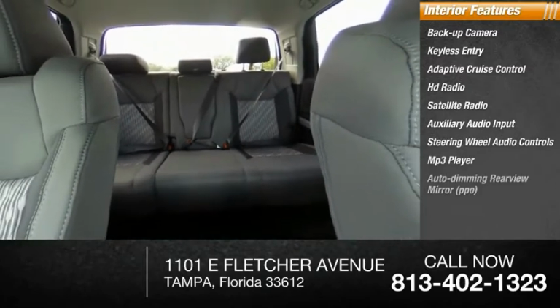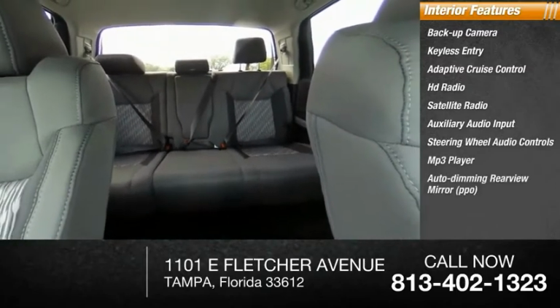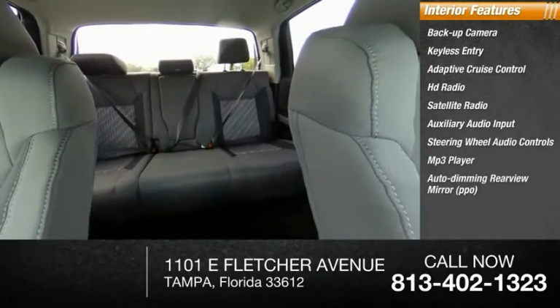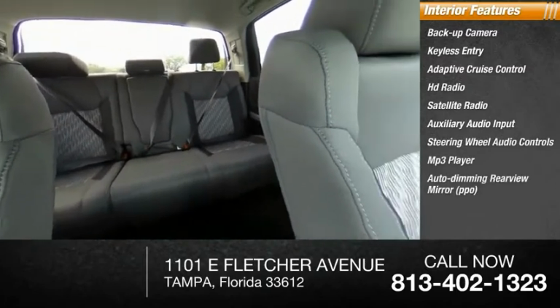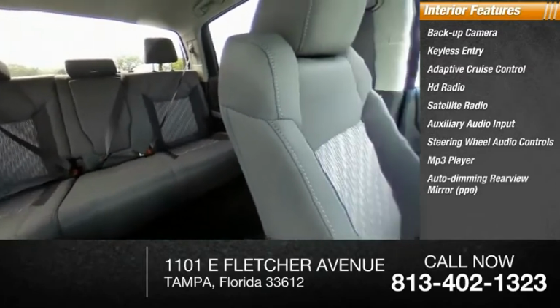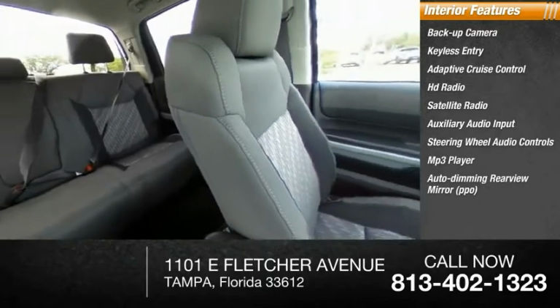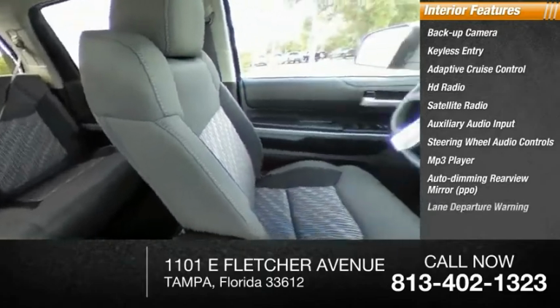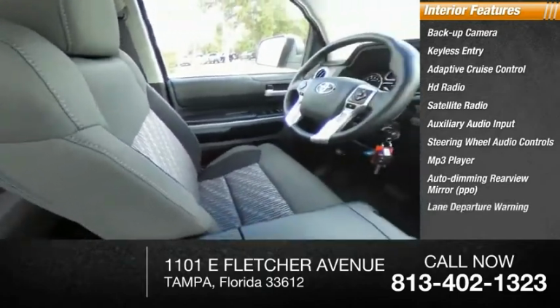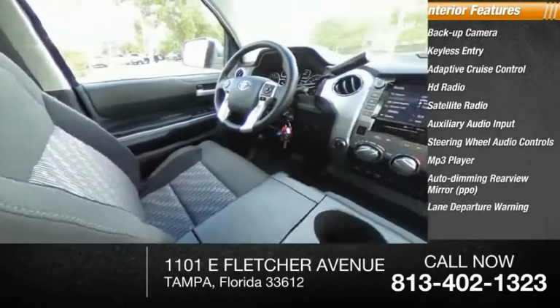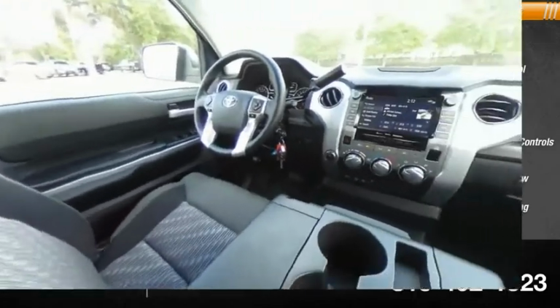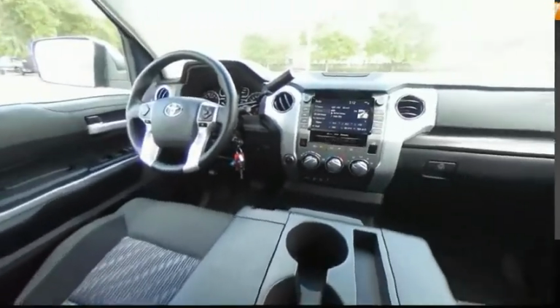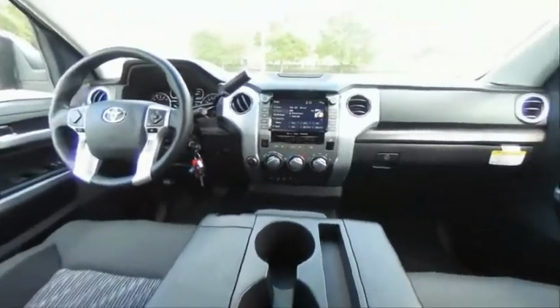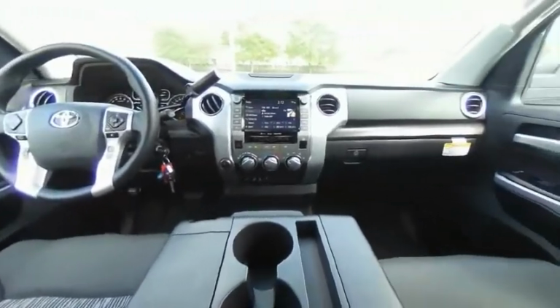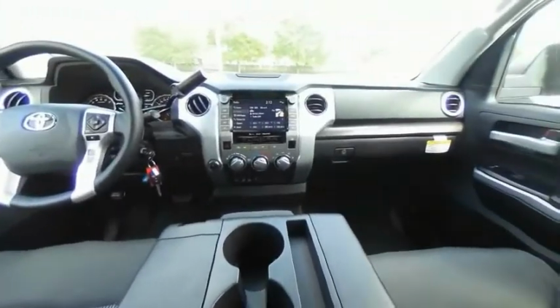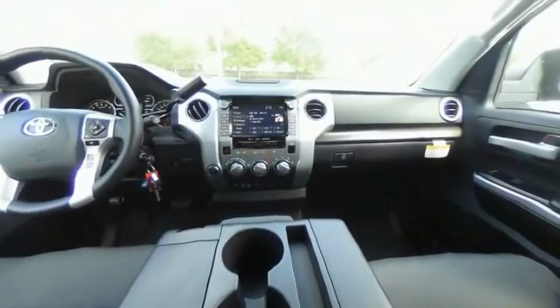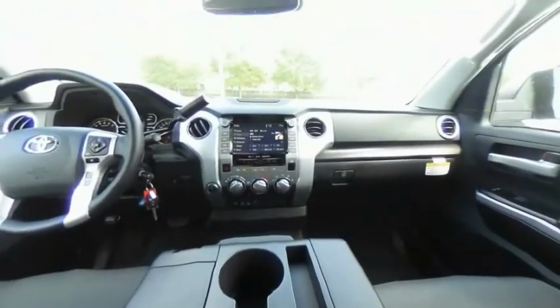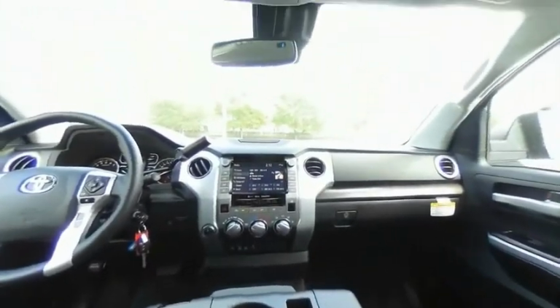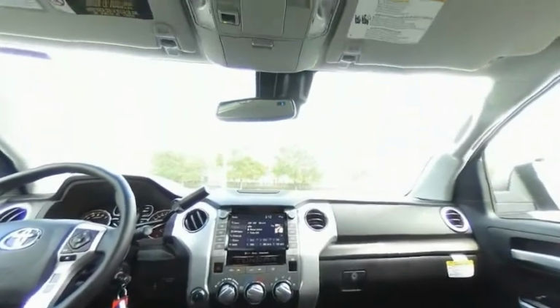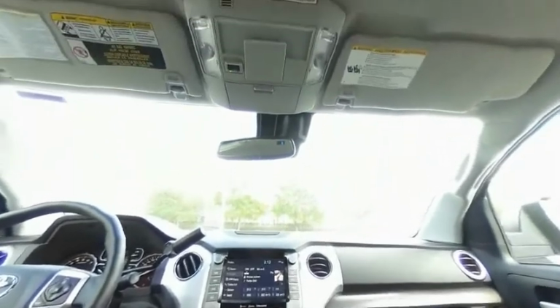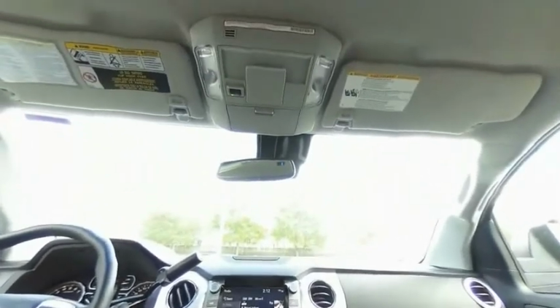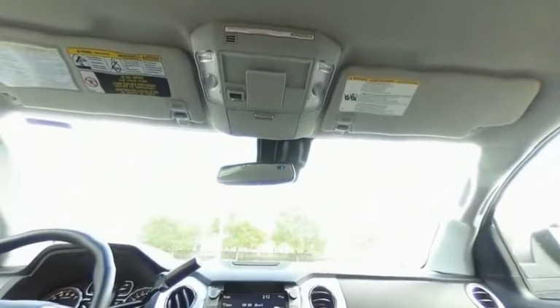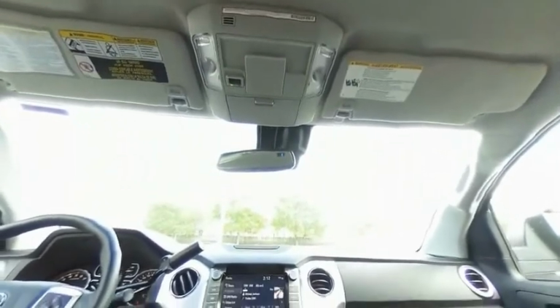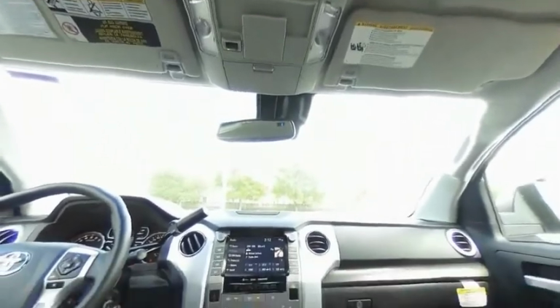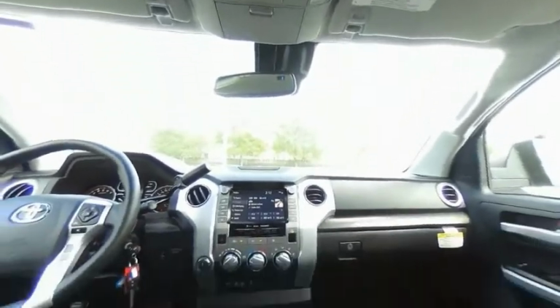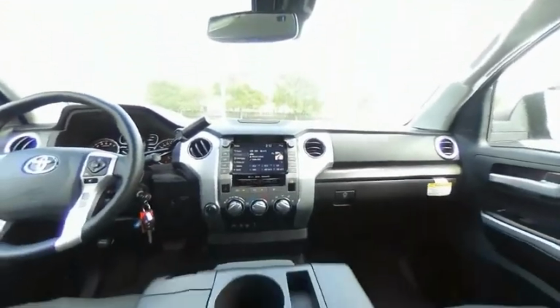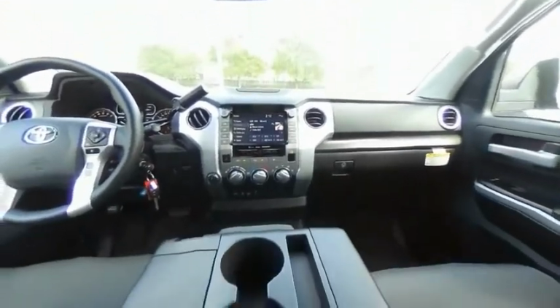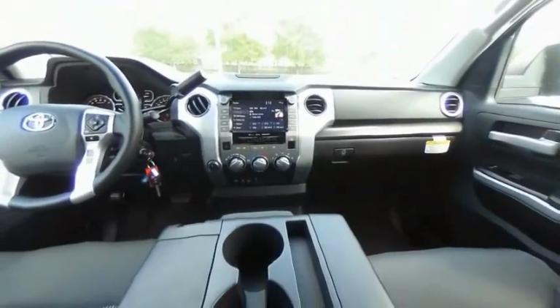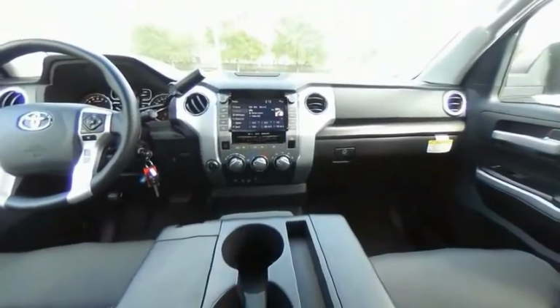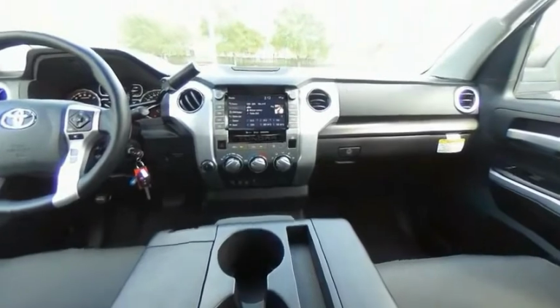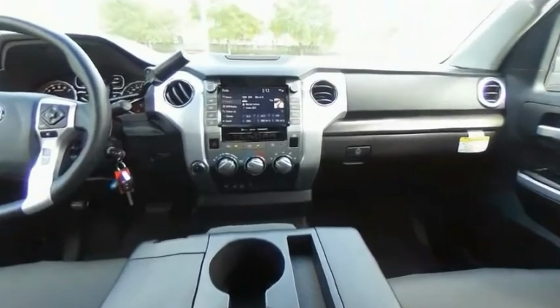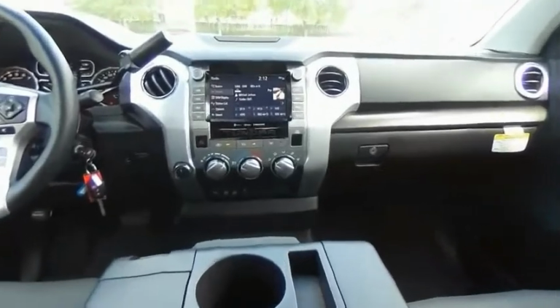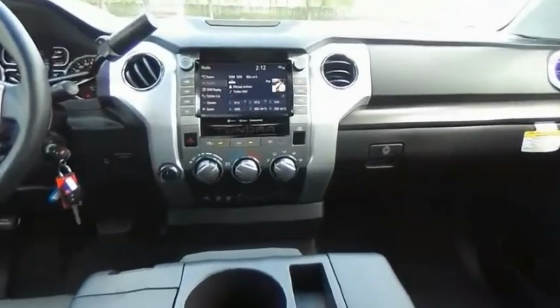This beauty will make even your house keys jealous. Drive it today. We'll see you next time.